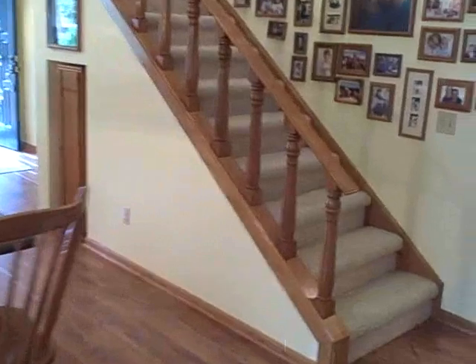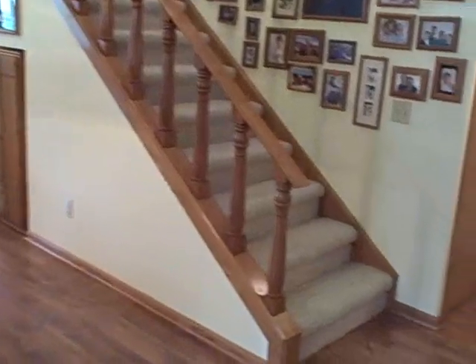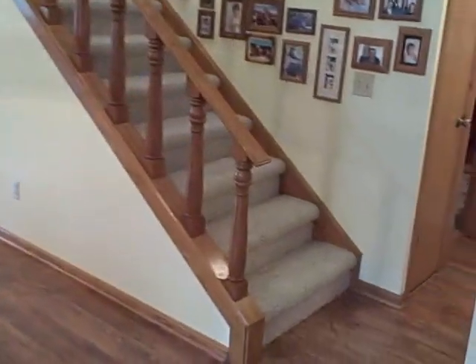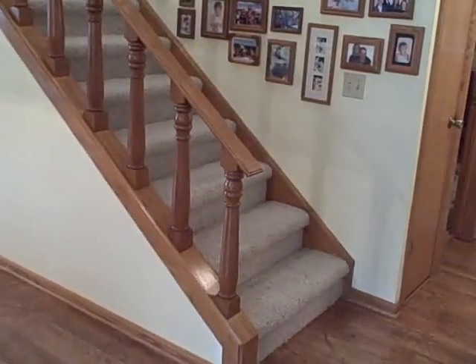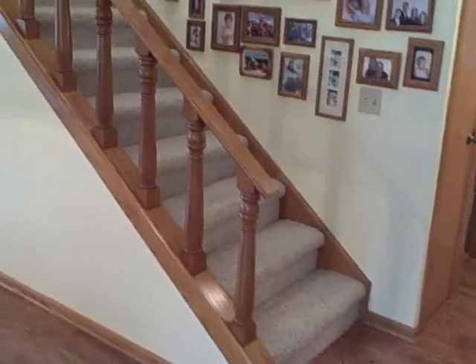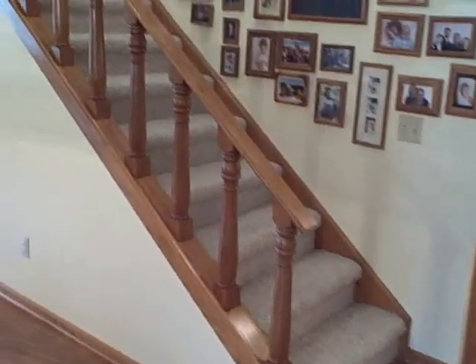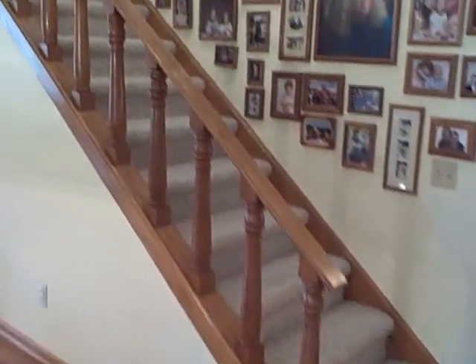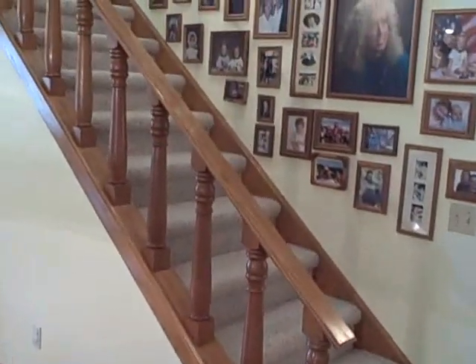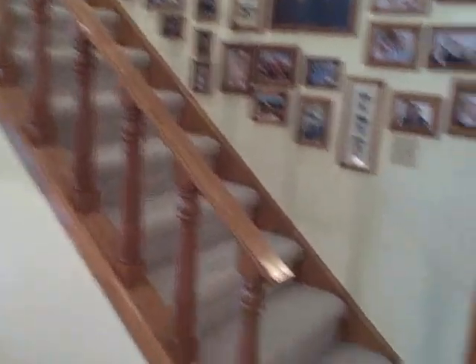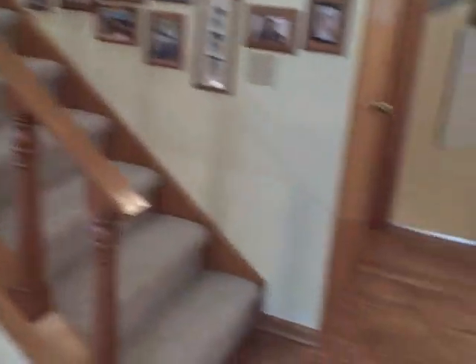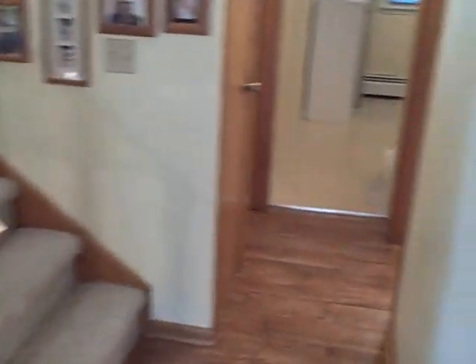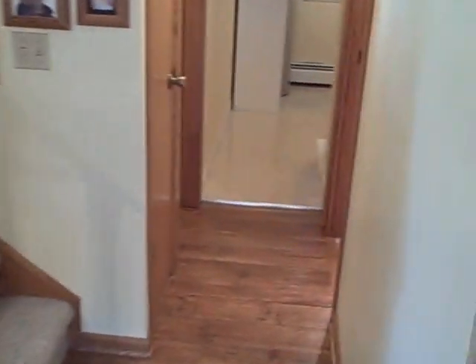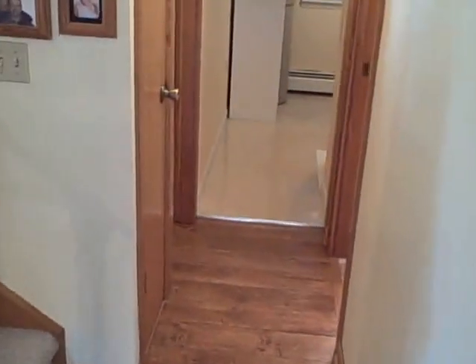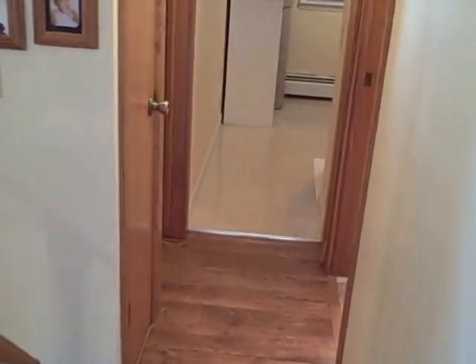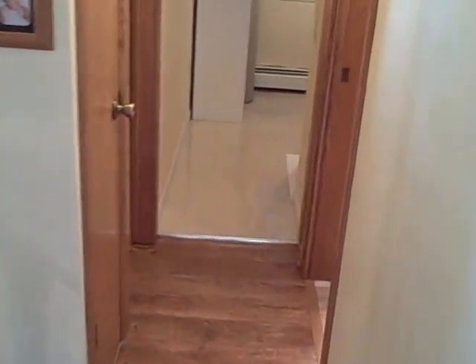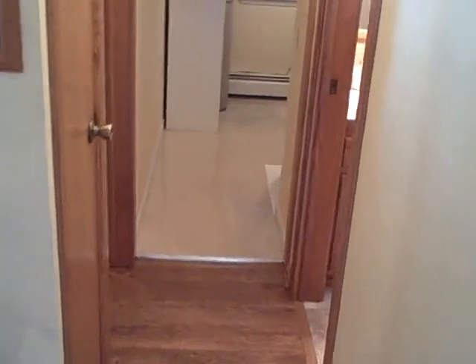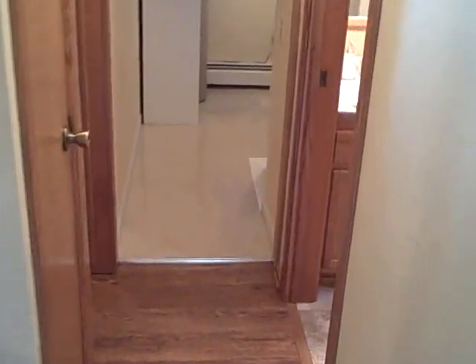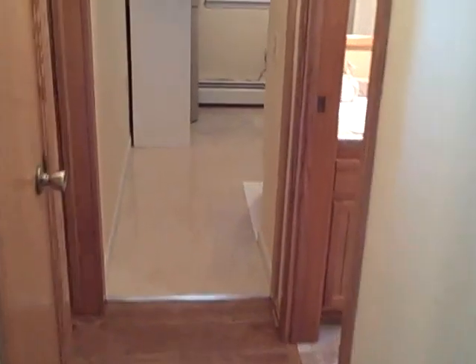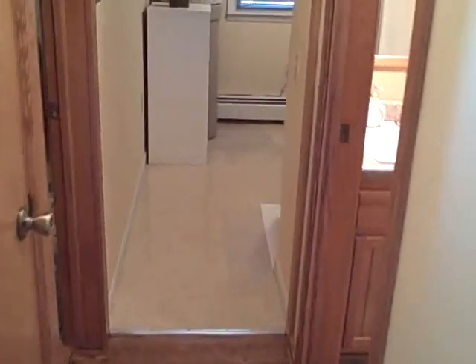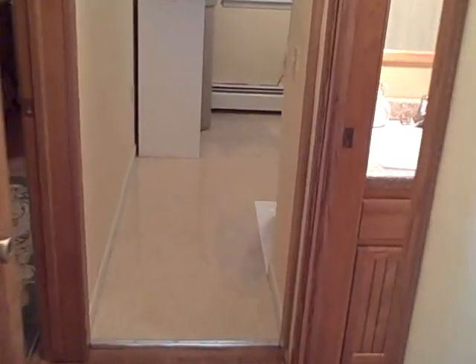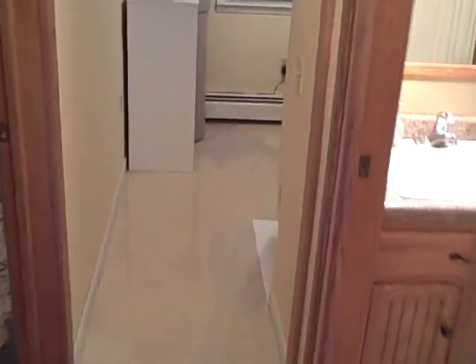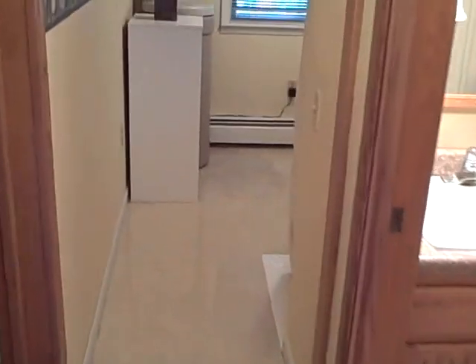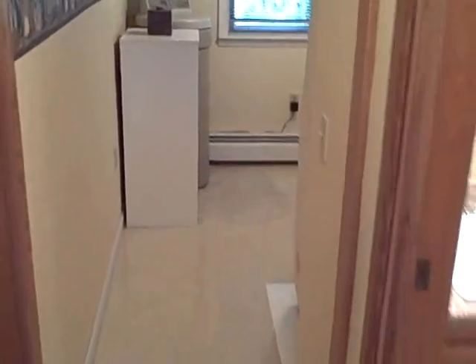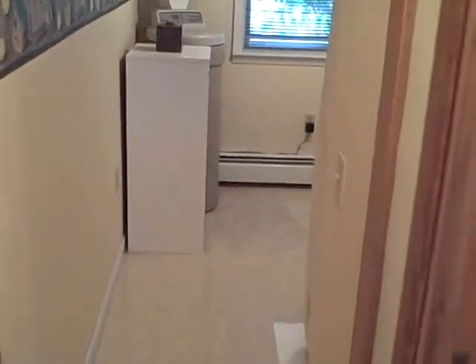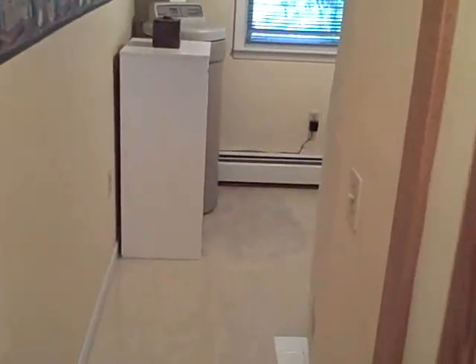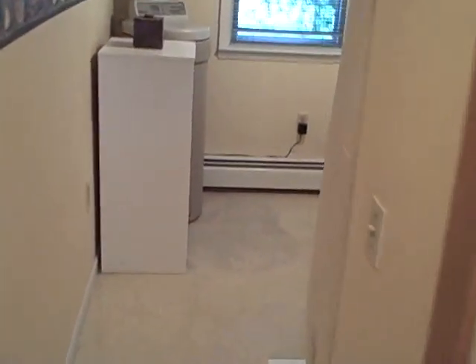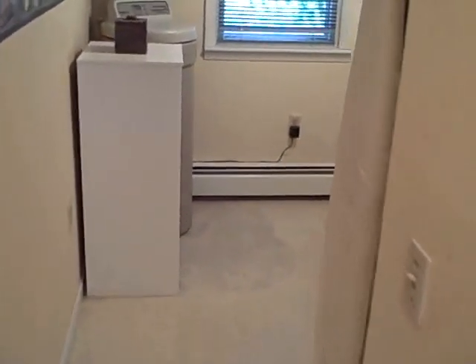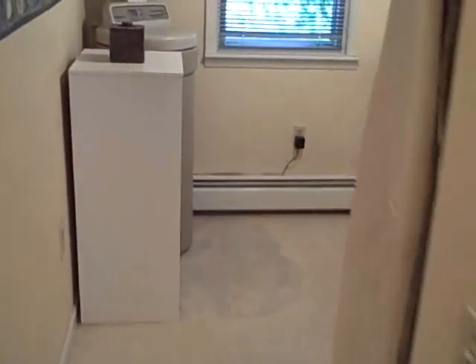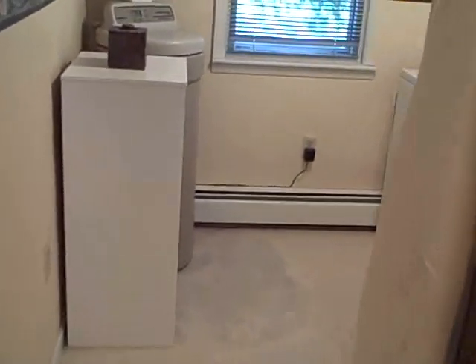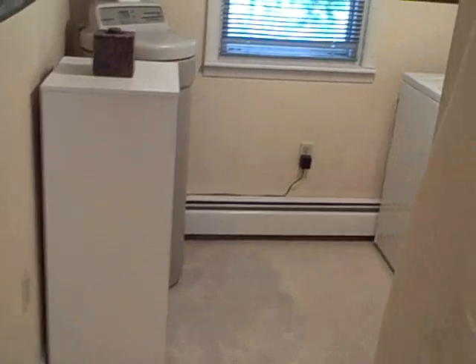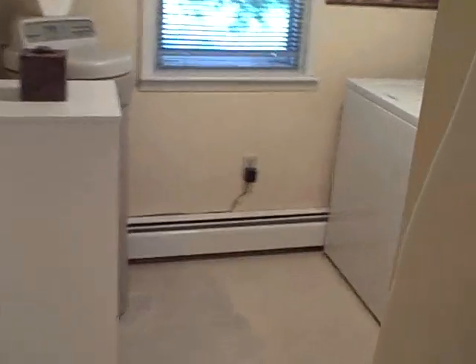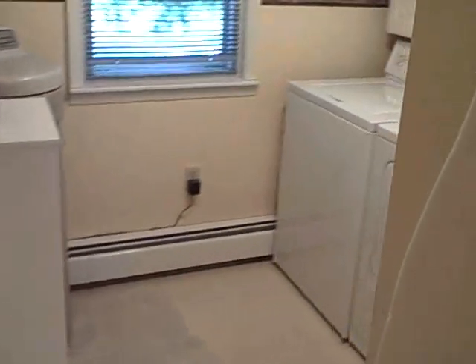There are the stairs leading up to the overhead loft. Let's take a look at the utility room where you'll find a washer and dryer.